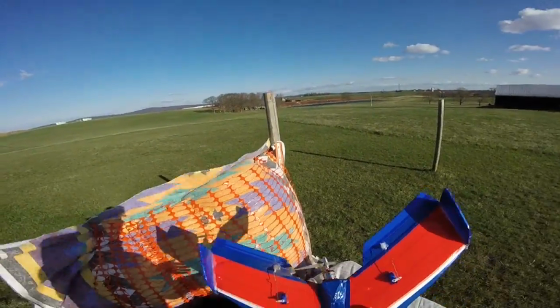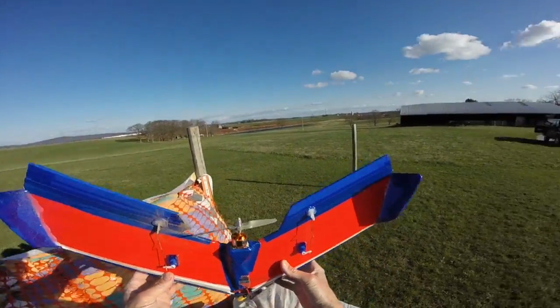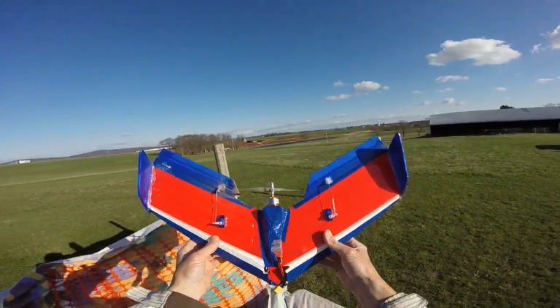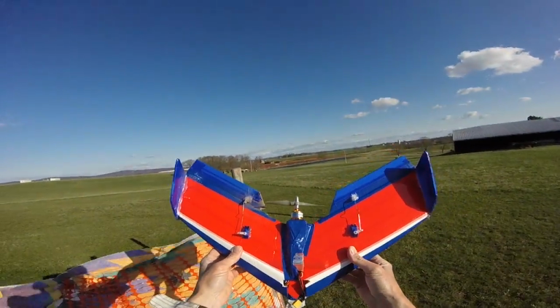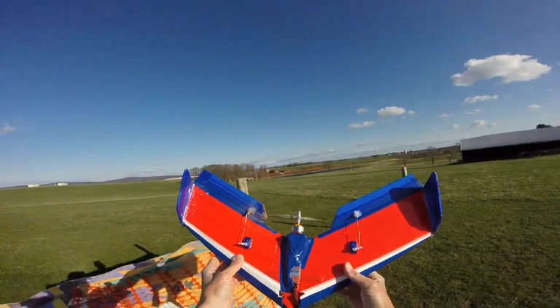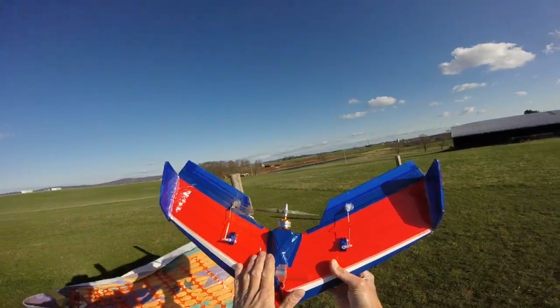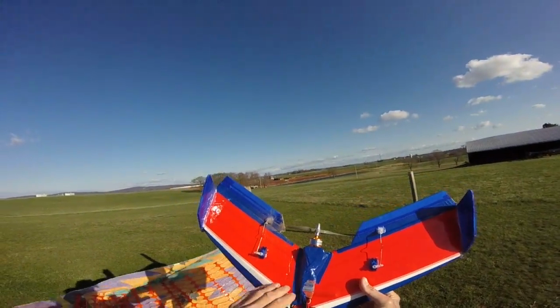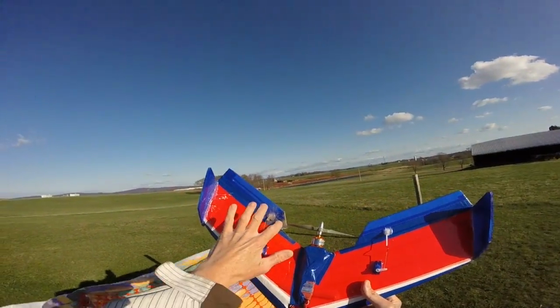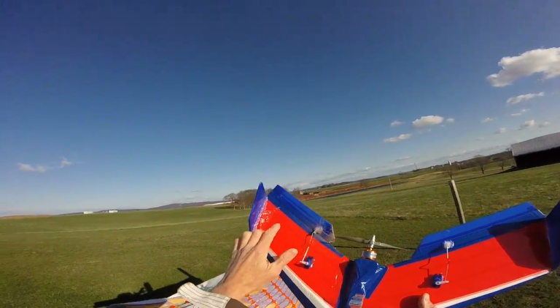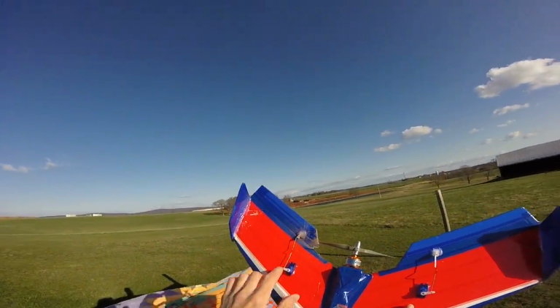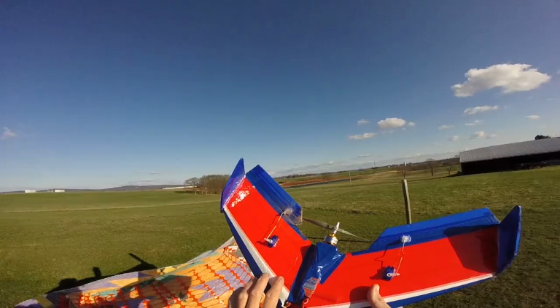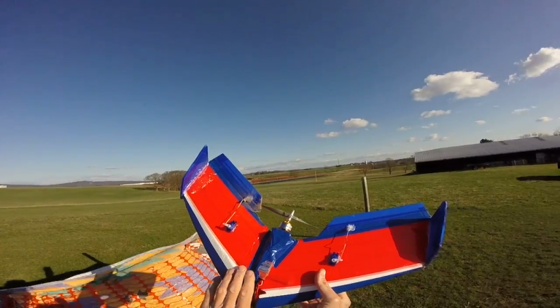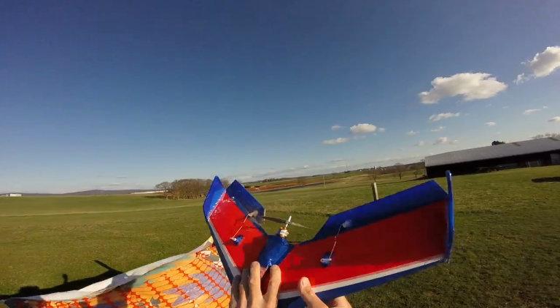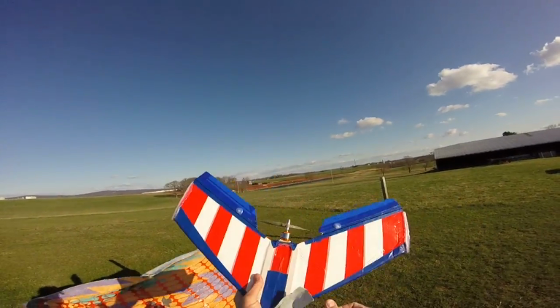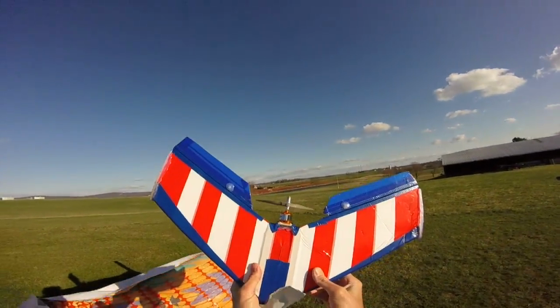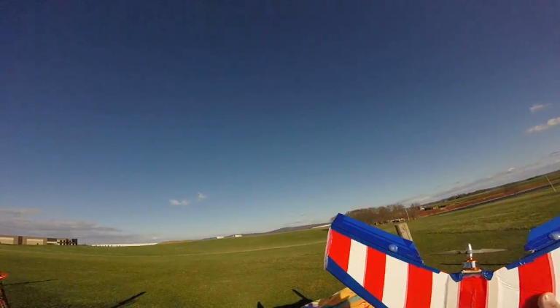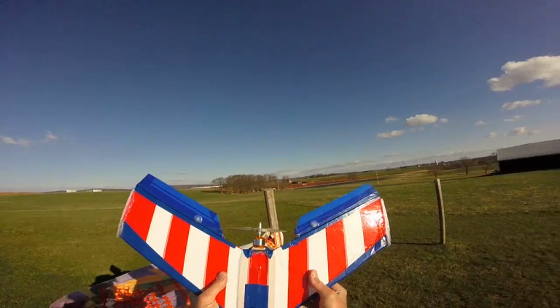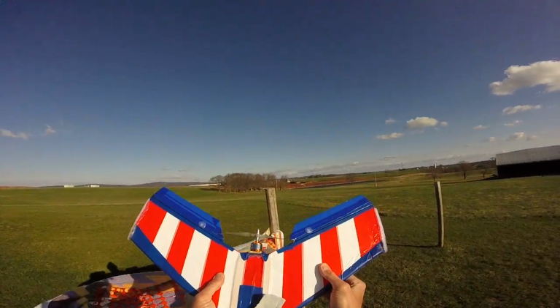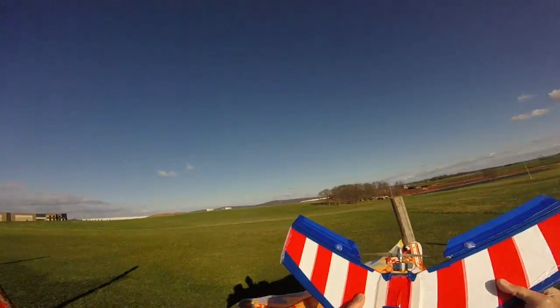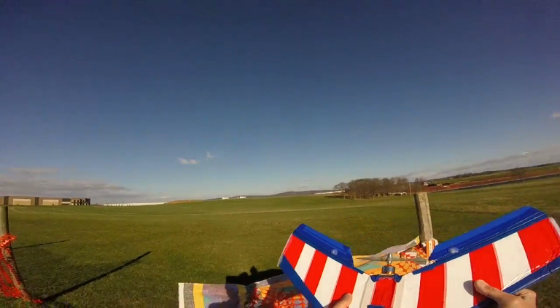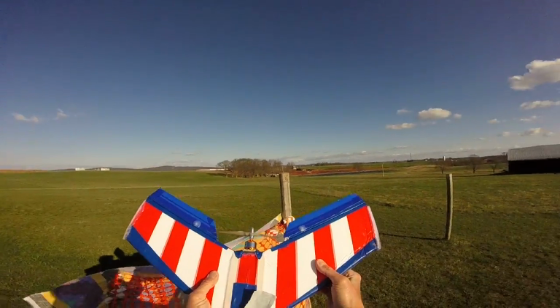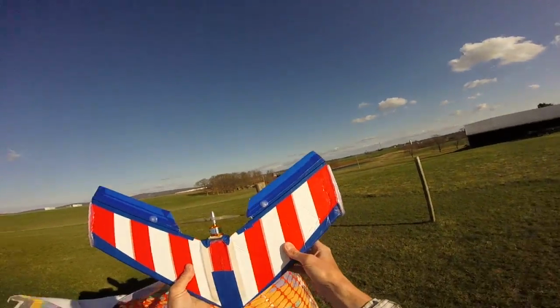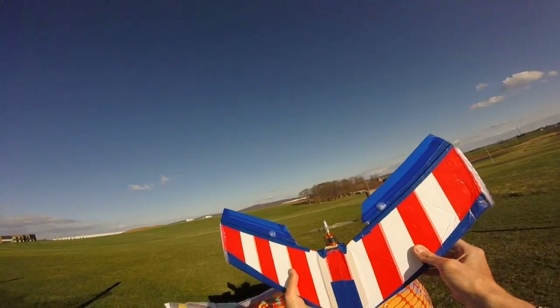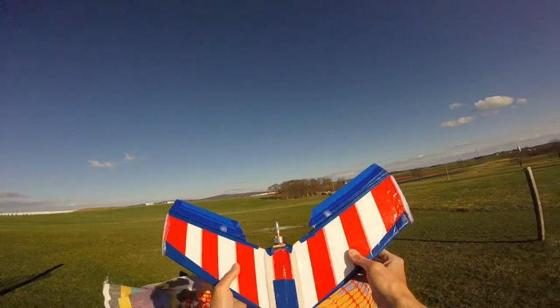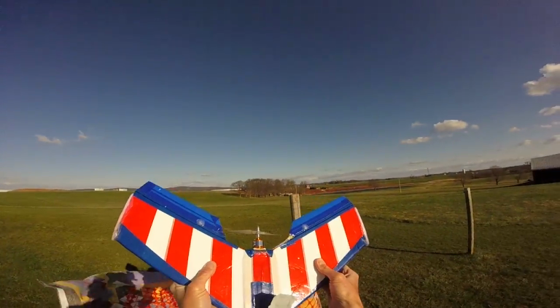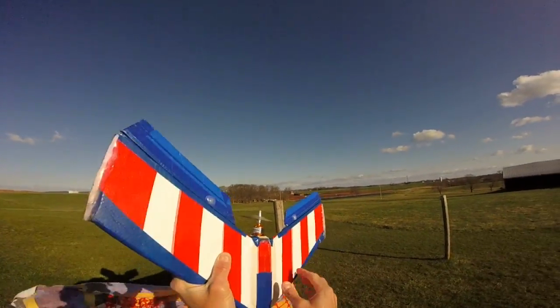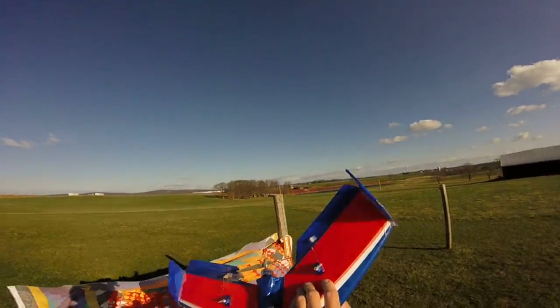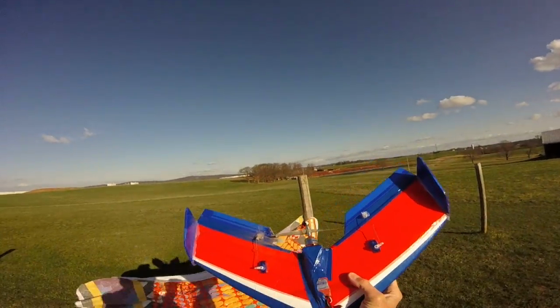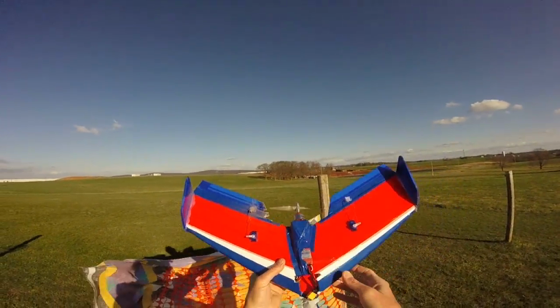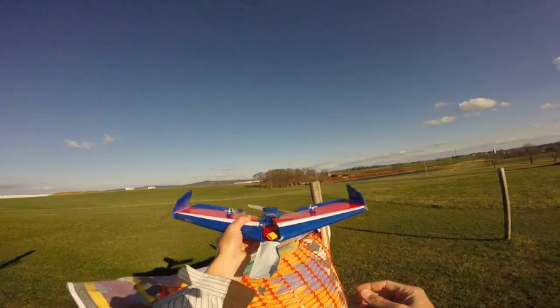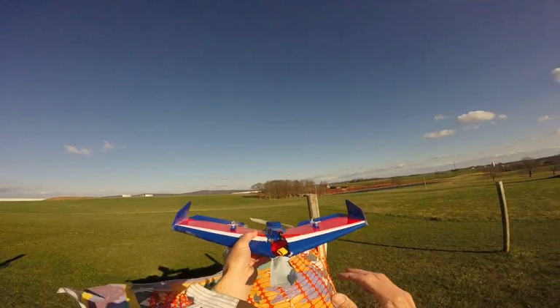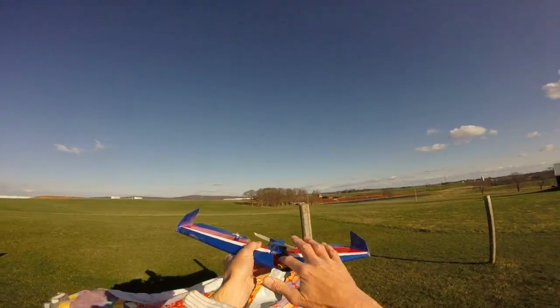What I wanted to show today is — I smashed it so you can see it's a bit dirty. High winds today, 20 plus miles per hour. I wrinkled it, but with the new design...